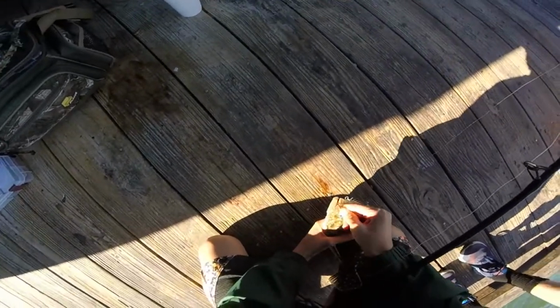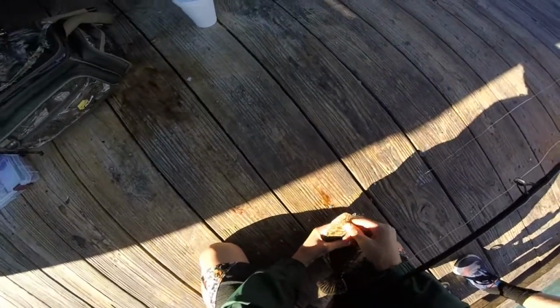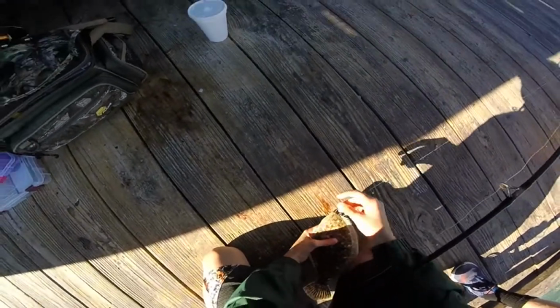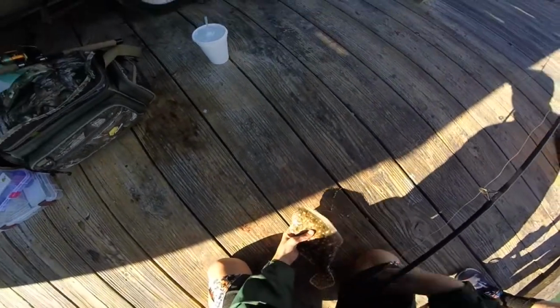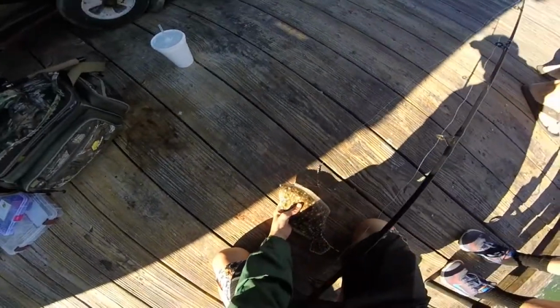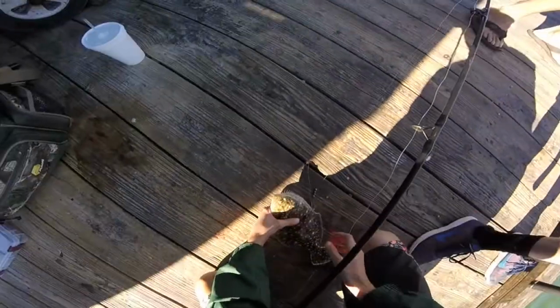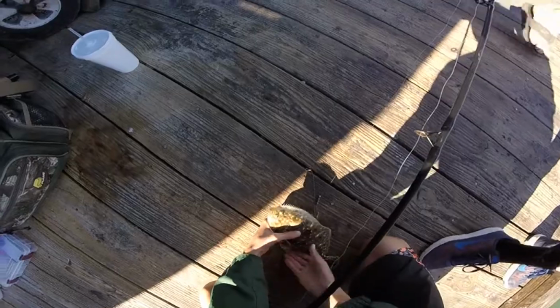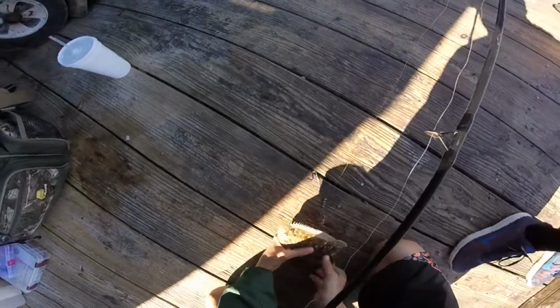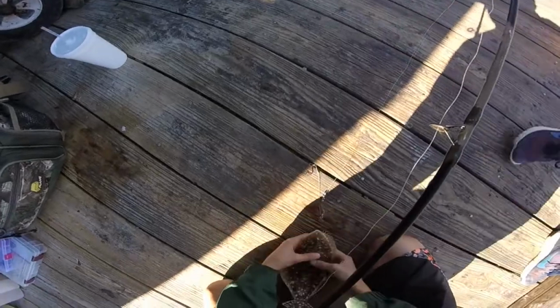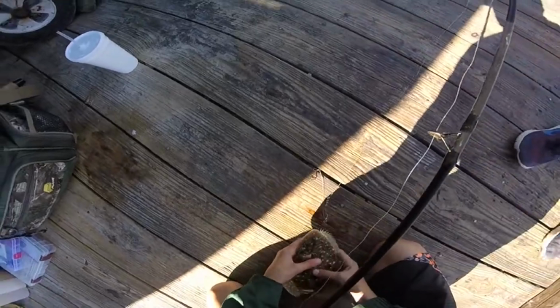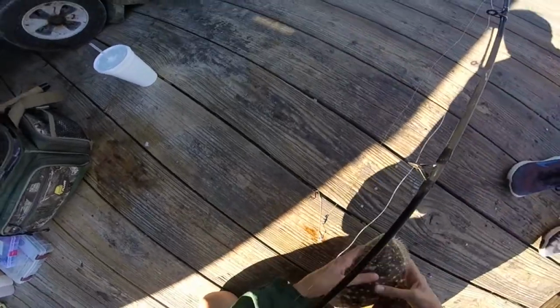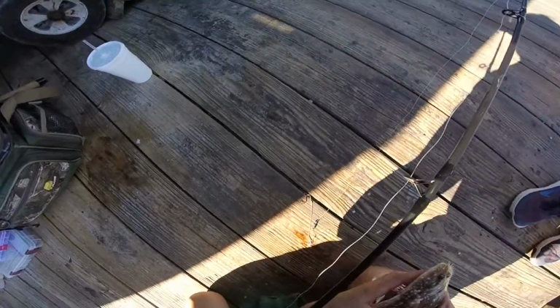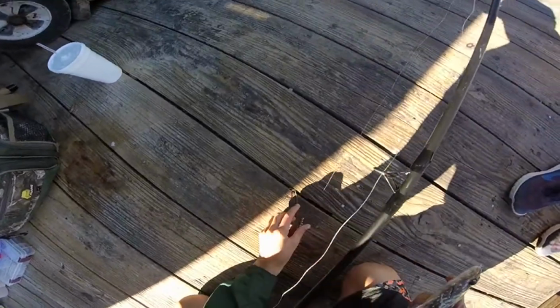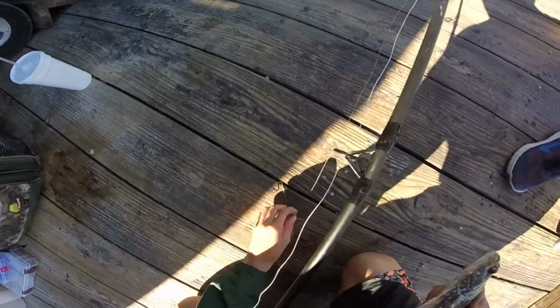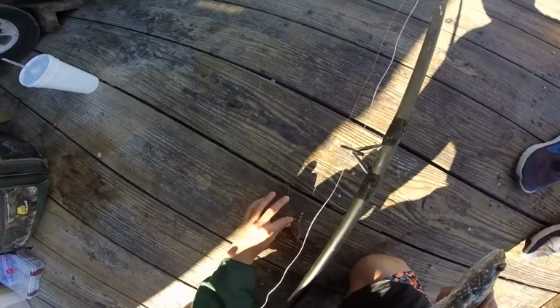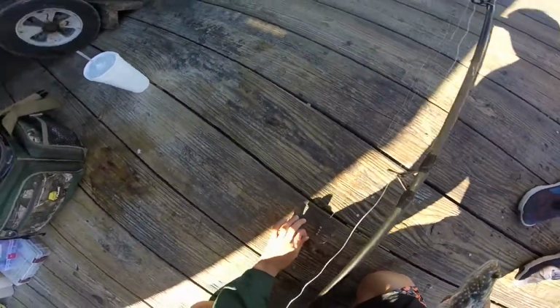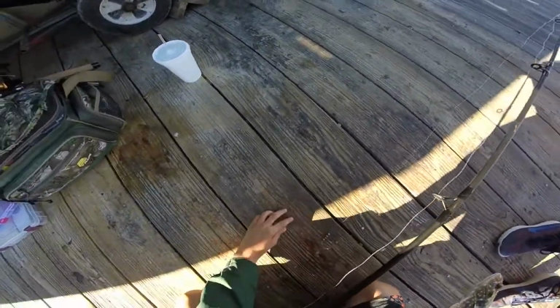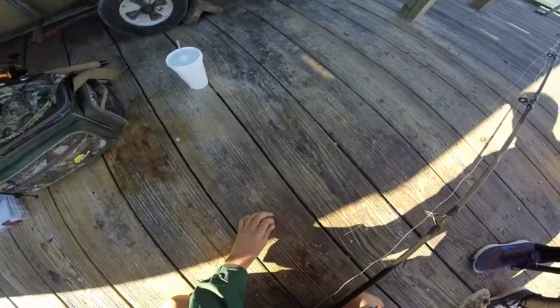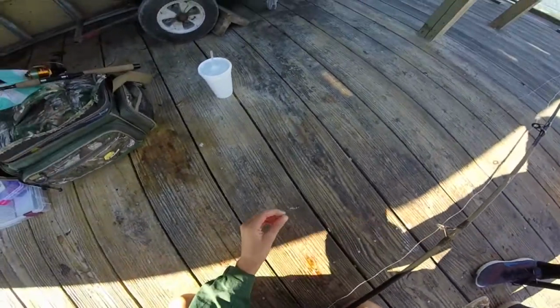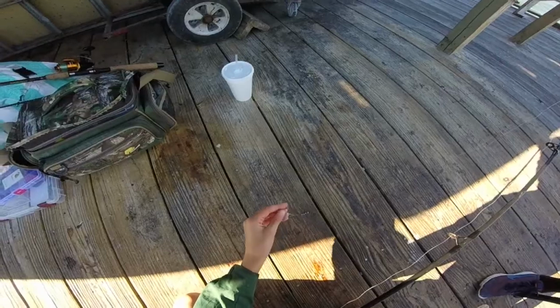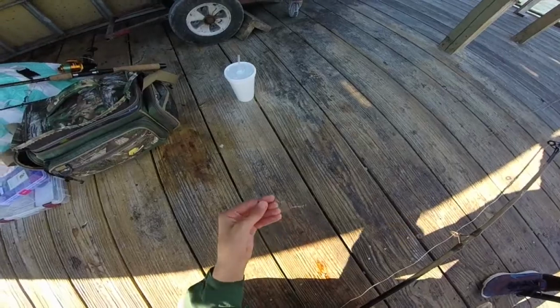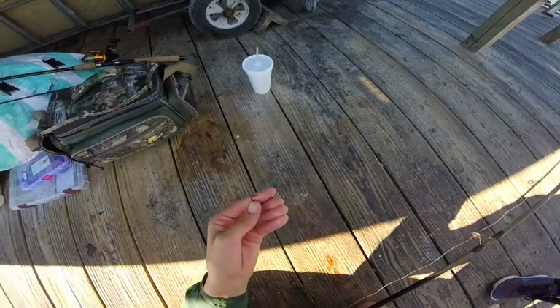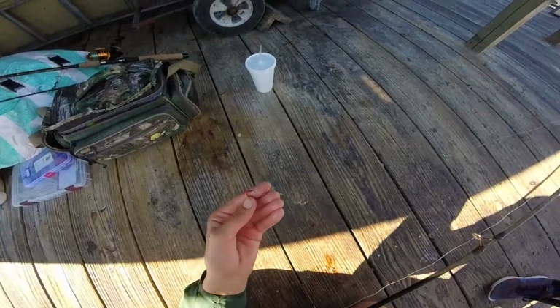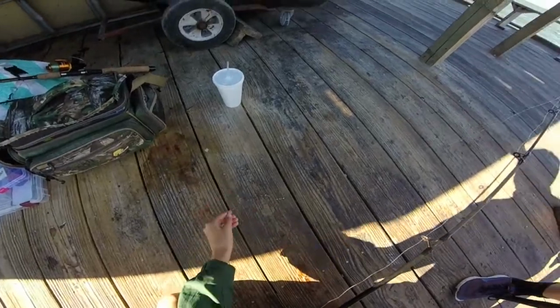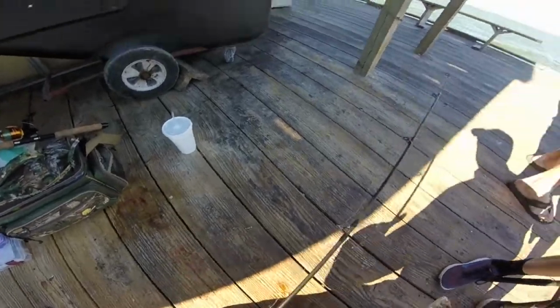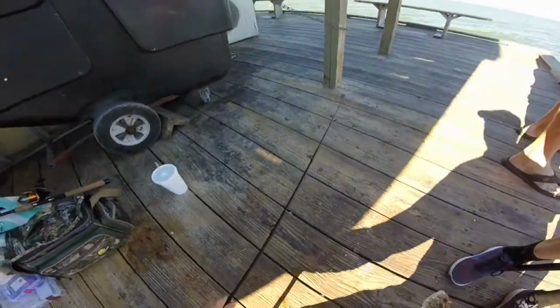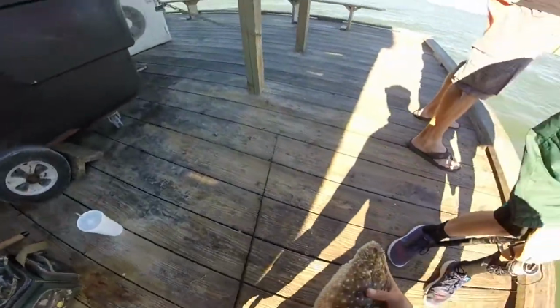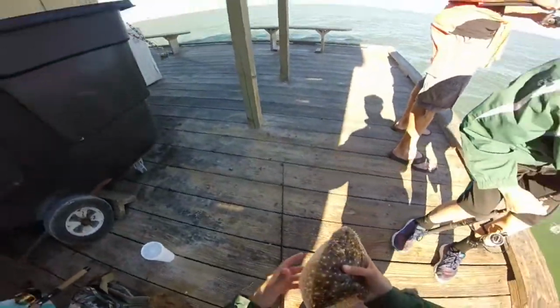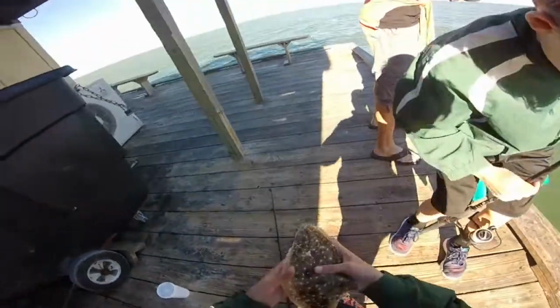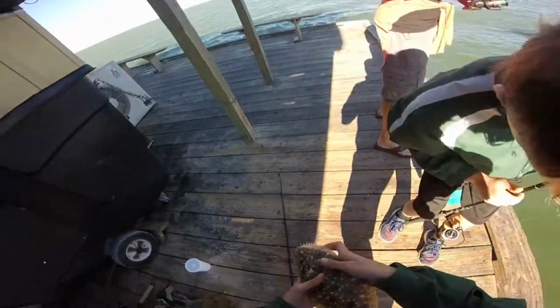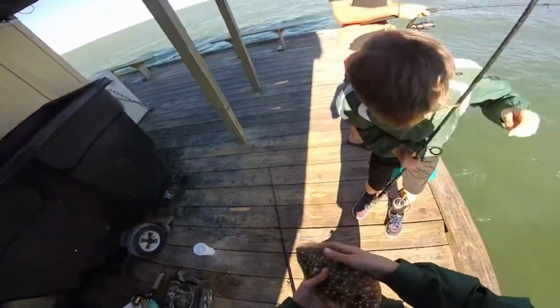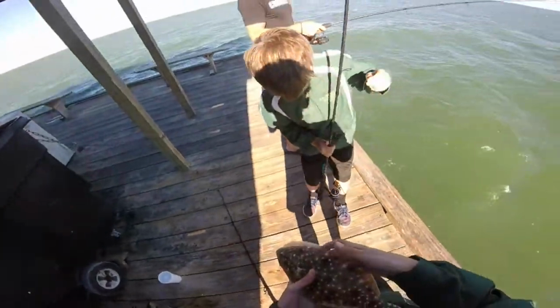We'll see if we can get this guy hooked. Alright, here we go — got him hooked. He's got him on three split shot weights, short wire leader, small circle hook, and very, very small shrimp.